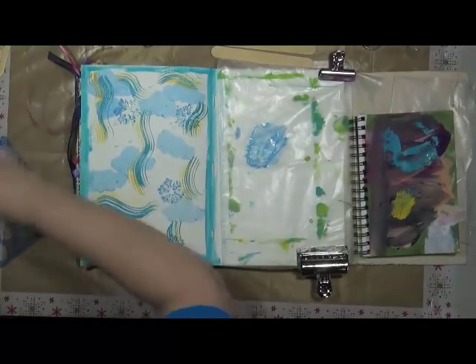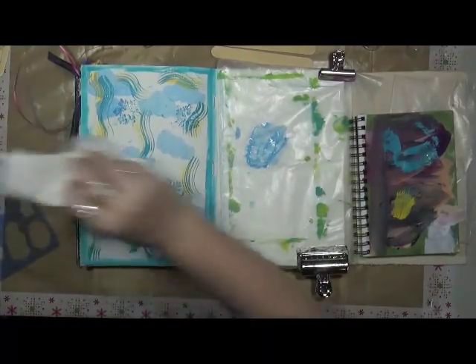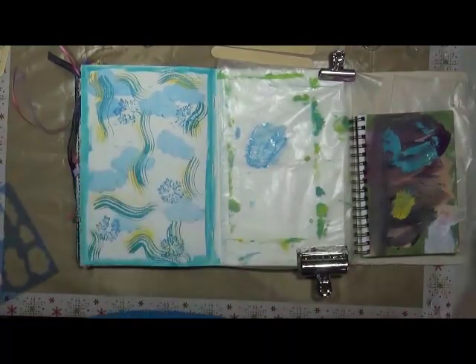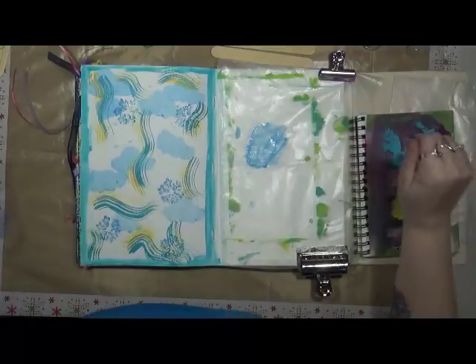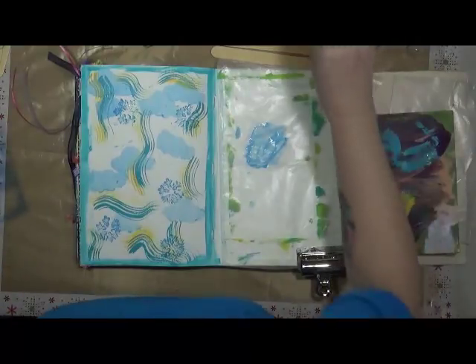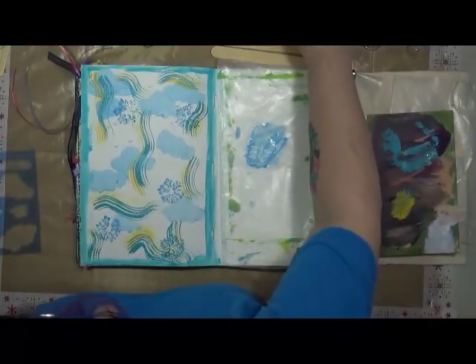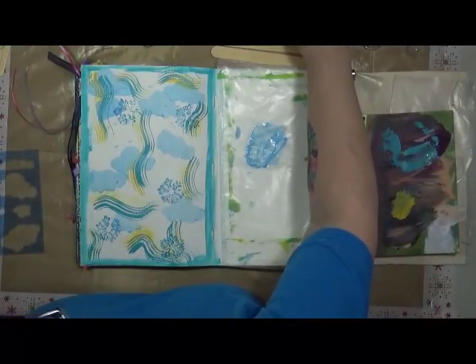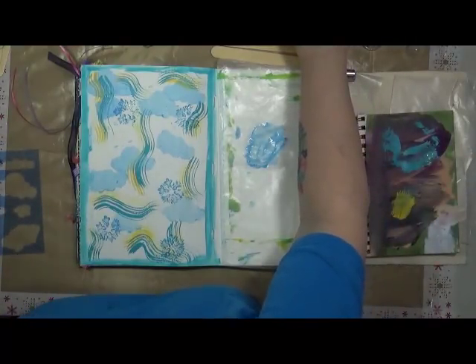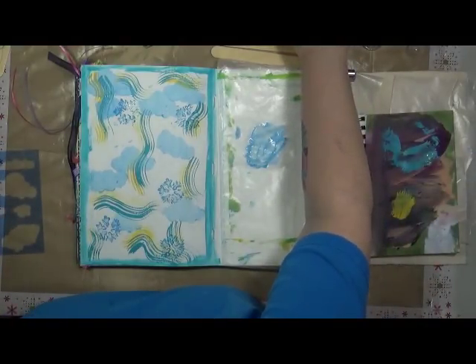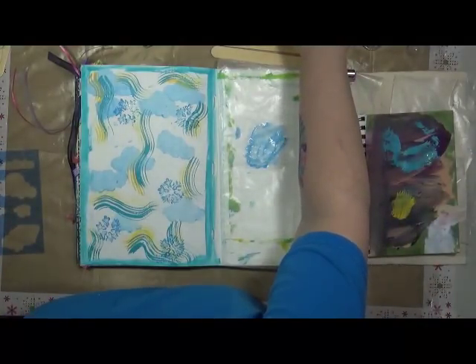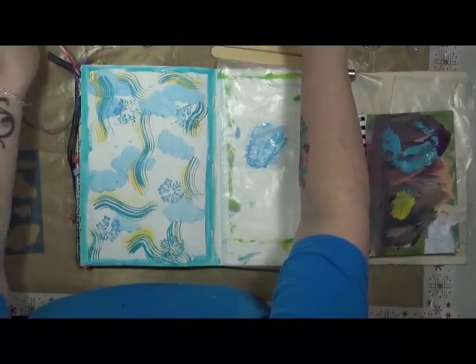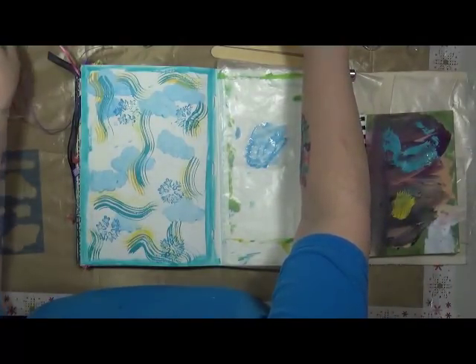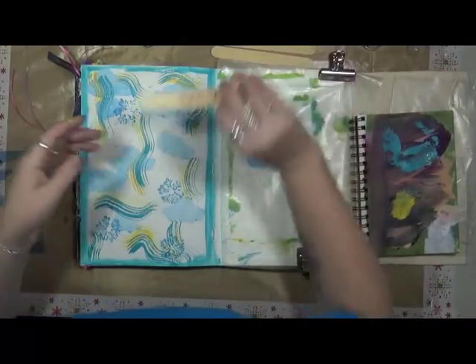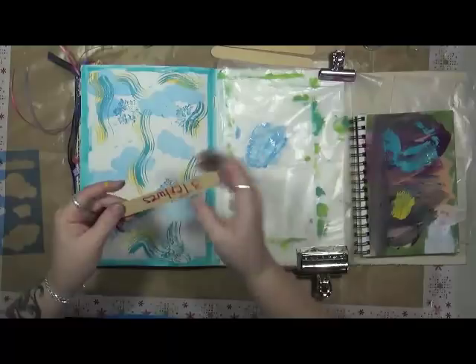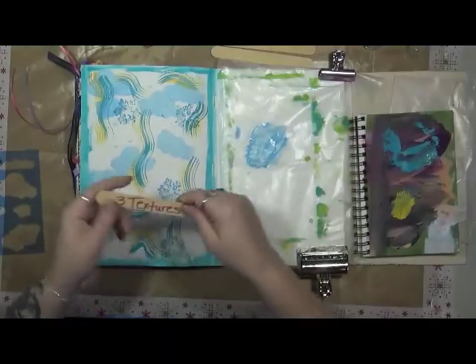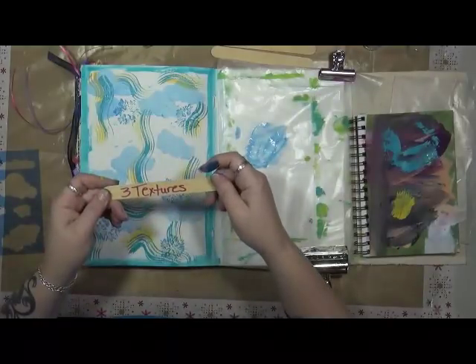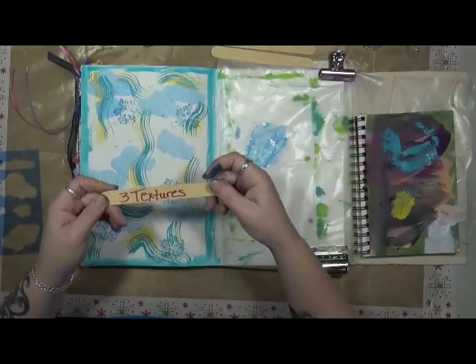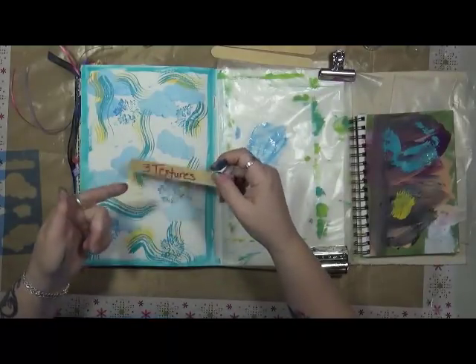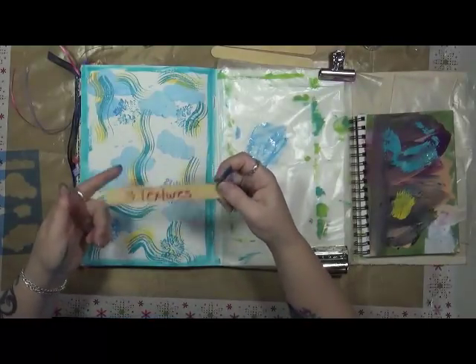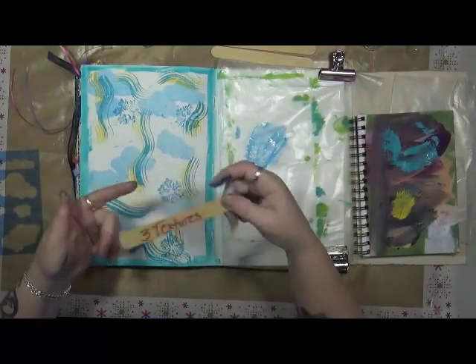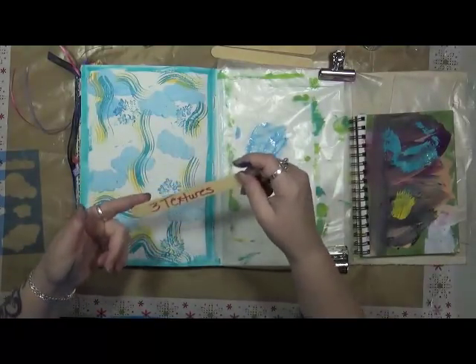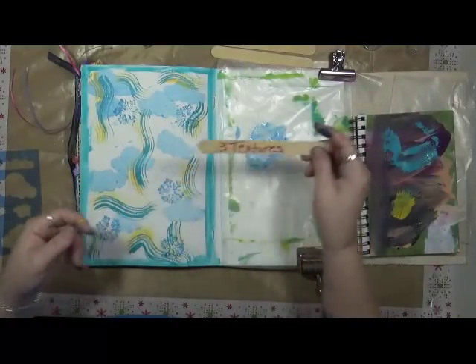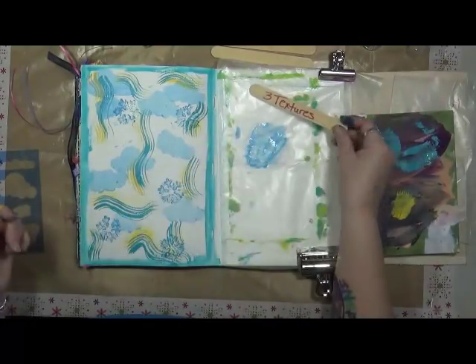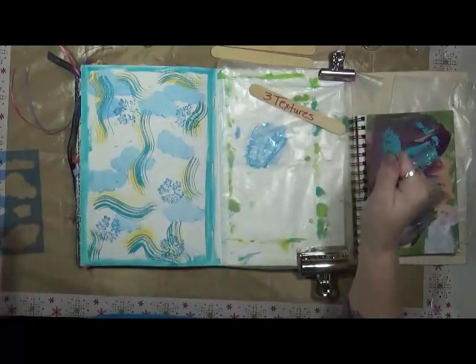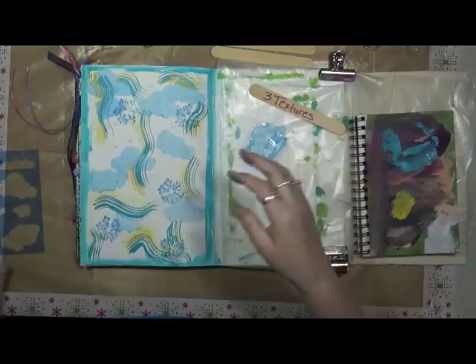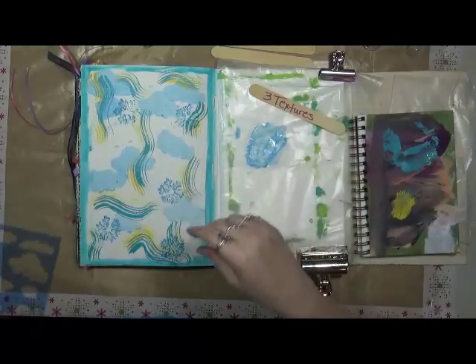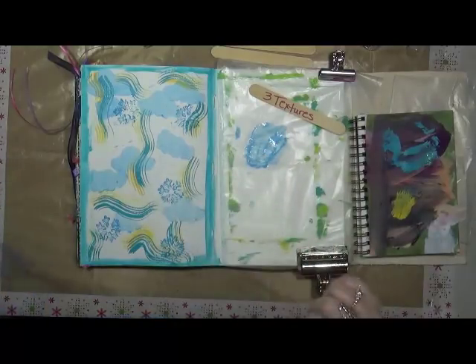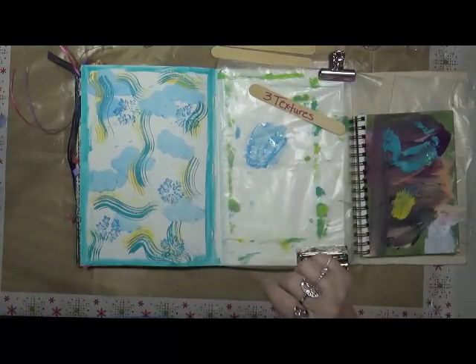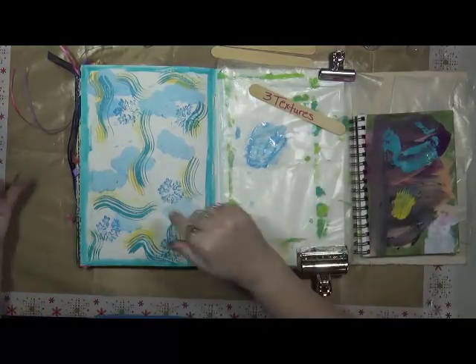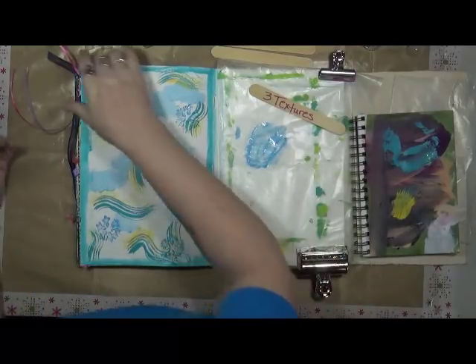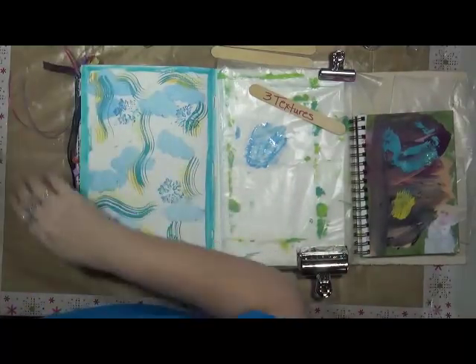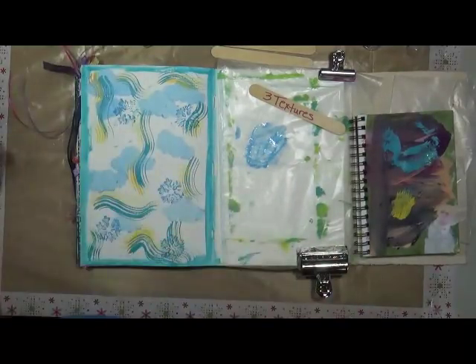Alright, there they are. Let me dry those up. But before we dry them, I am going to look at our next prompt because you never know what's coming up next. Number six: three textures. Hmm, I gotta think about that one. Let me get my three textures, dry this up, and we'll be back.